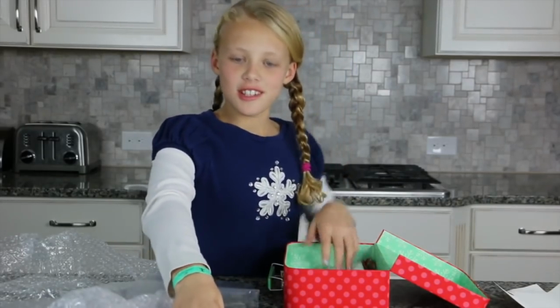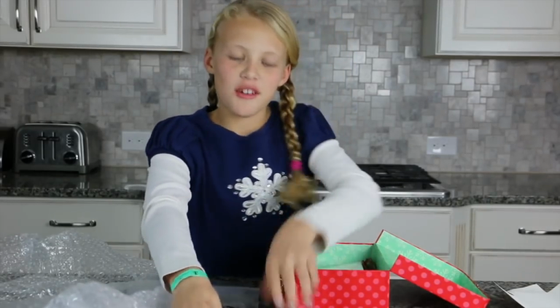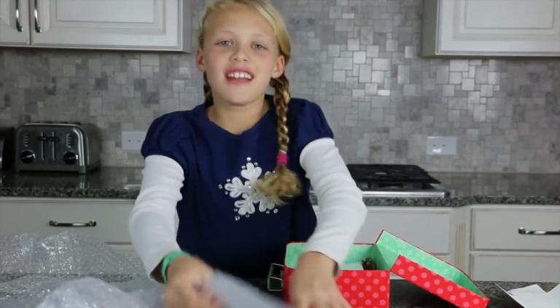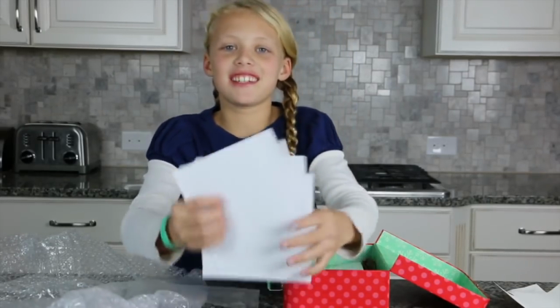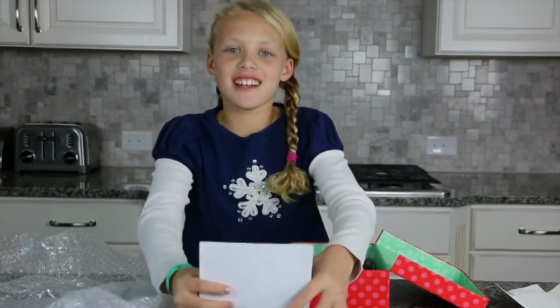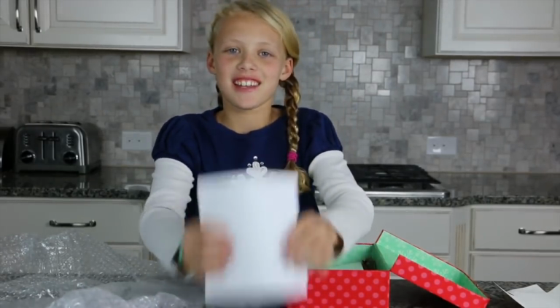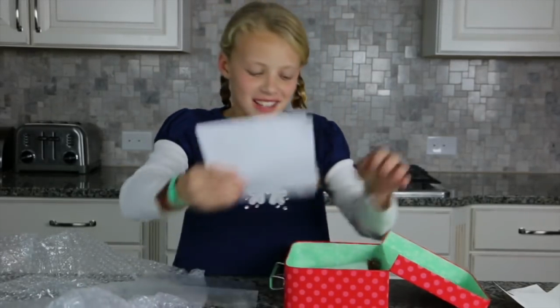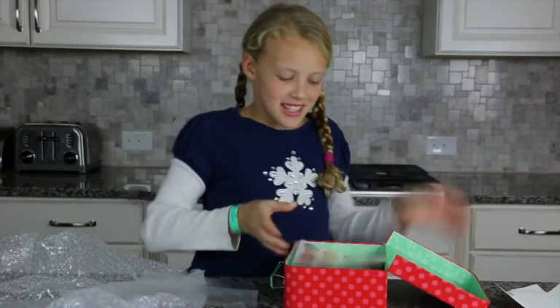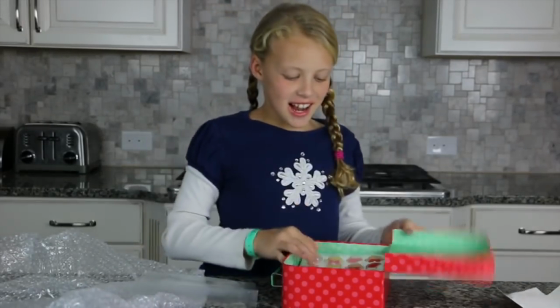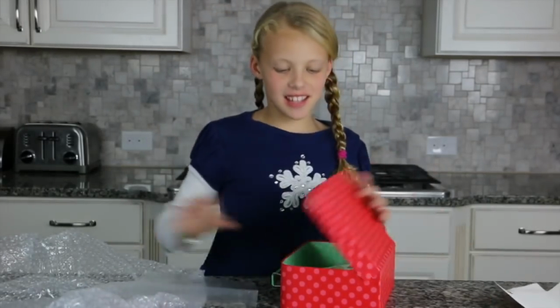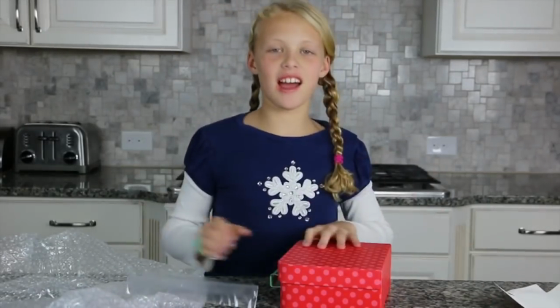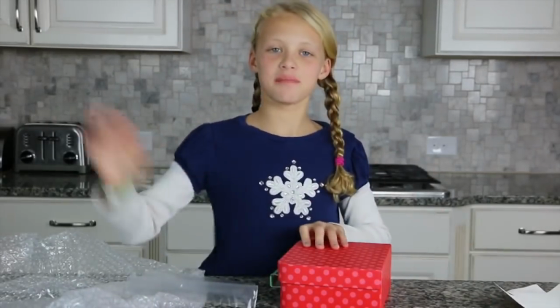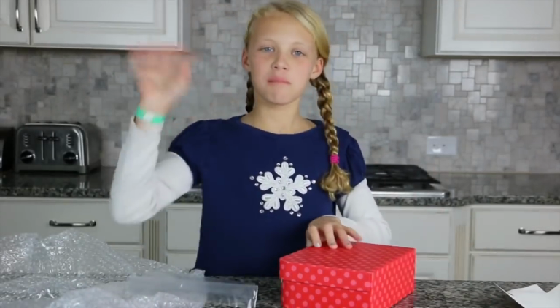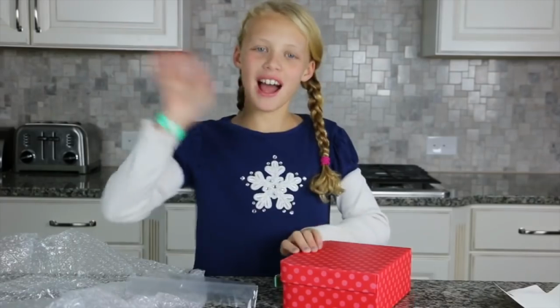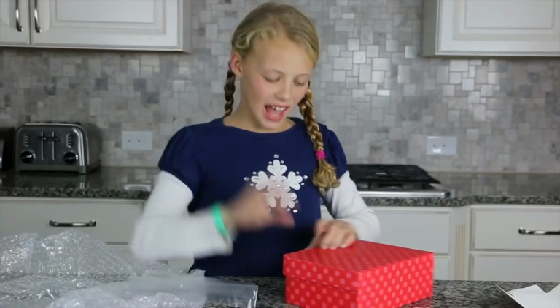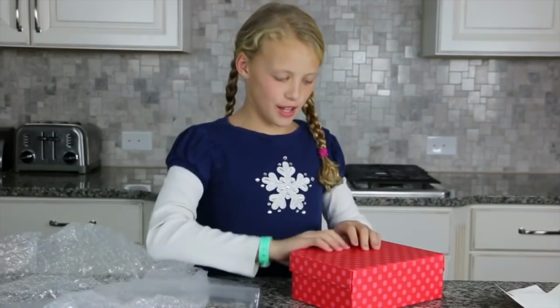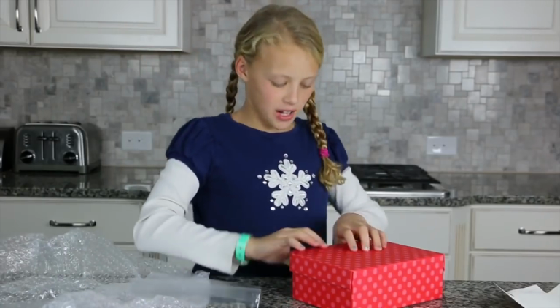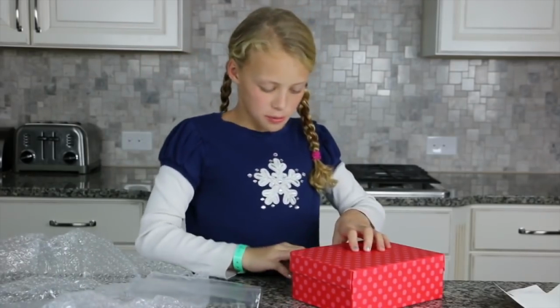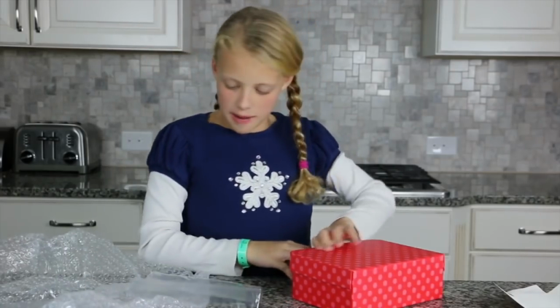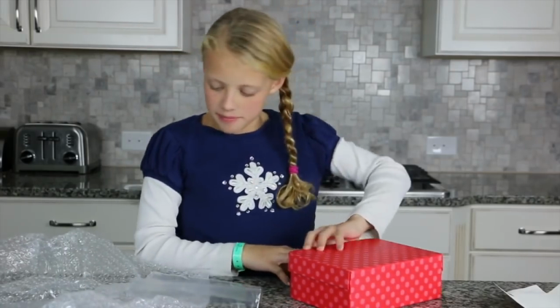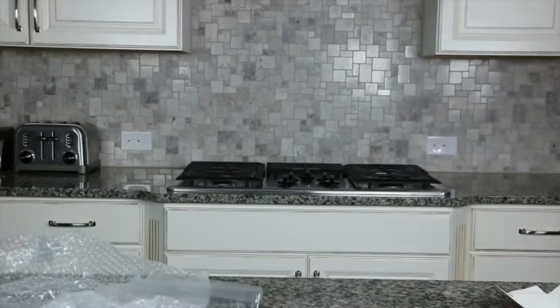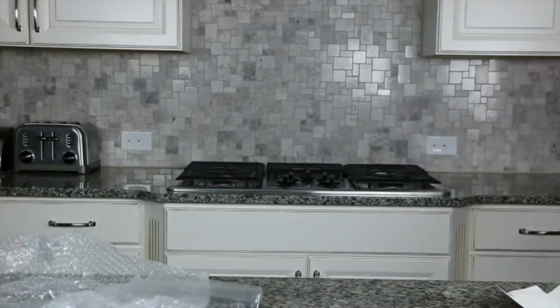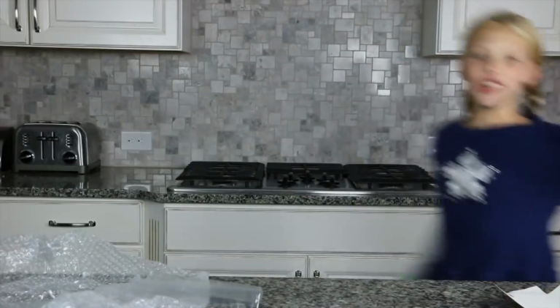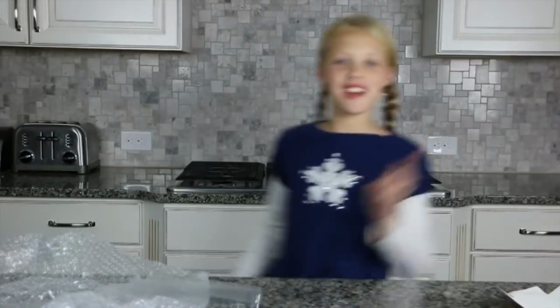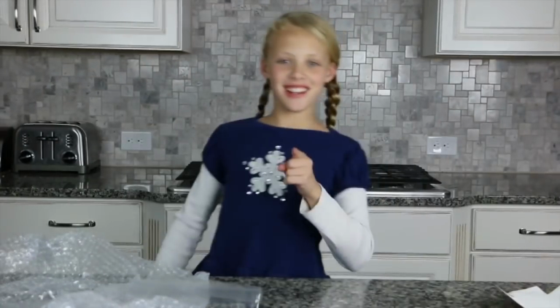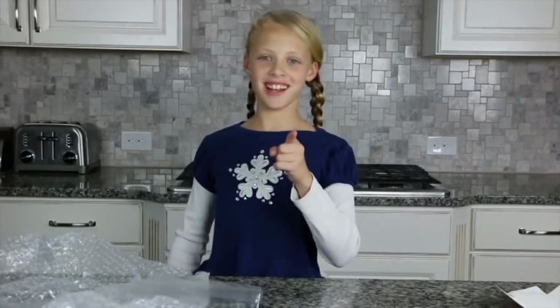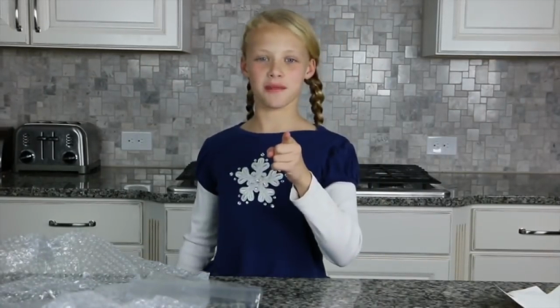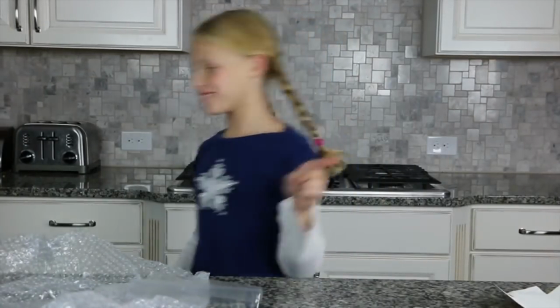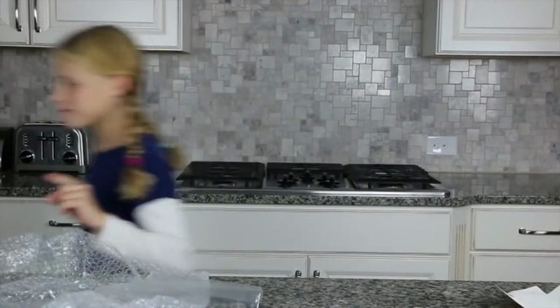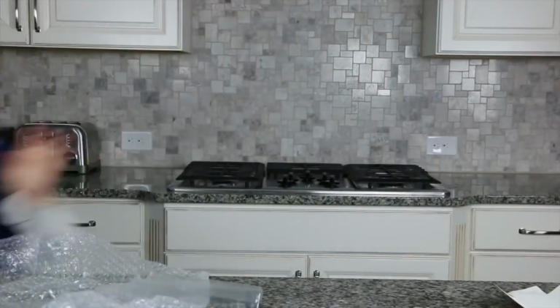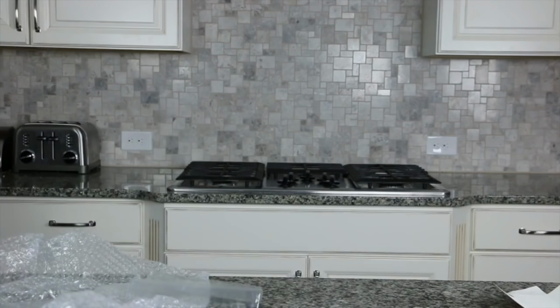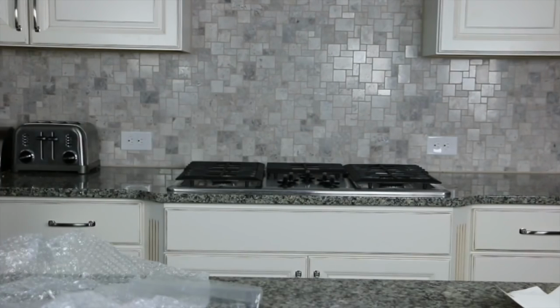That's it guys, see you next time! Bye, and don't forget to subscribe. And don't forget, you can get this at Hallmark. Bye!